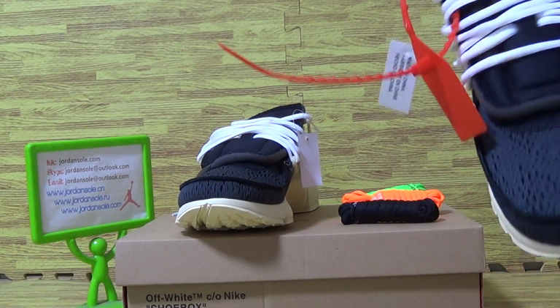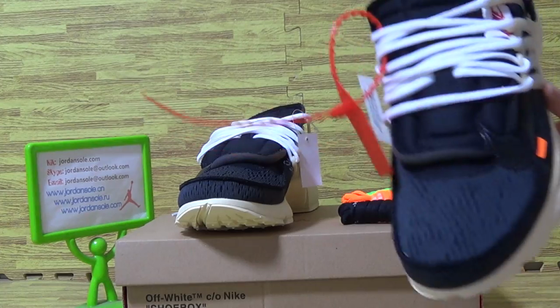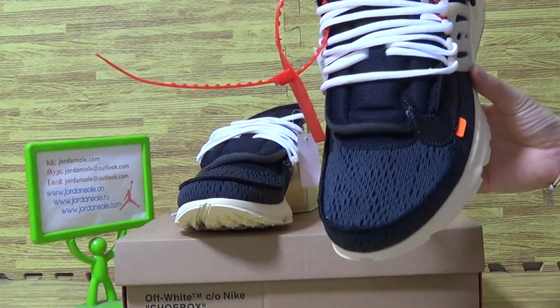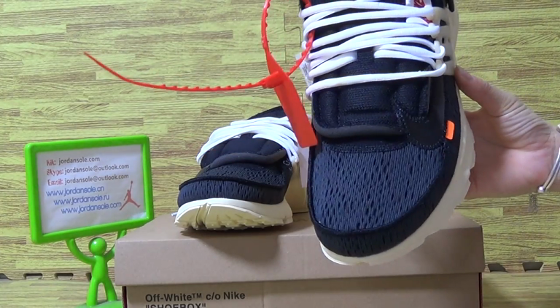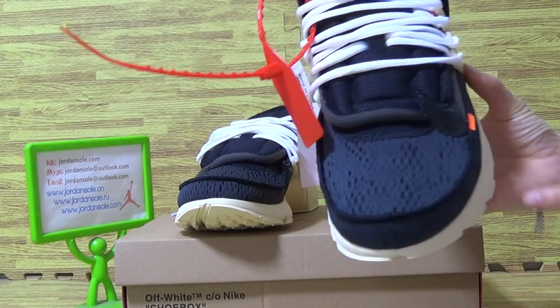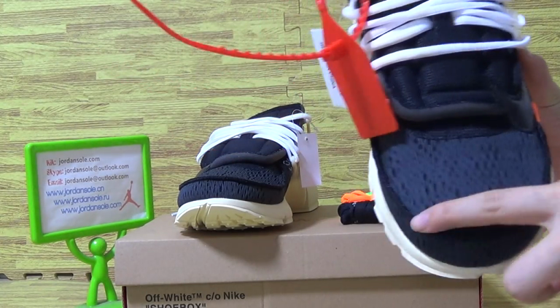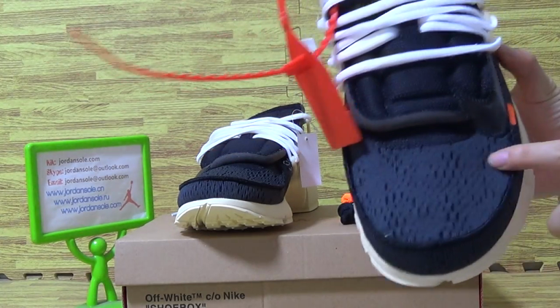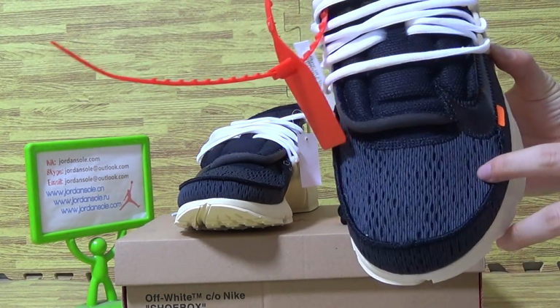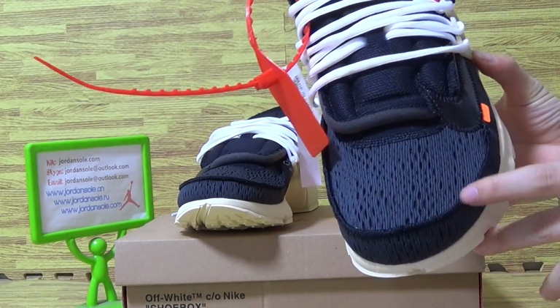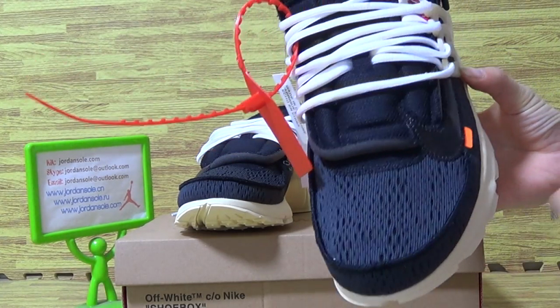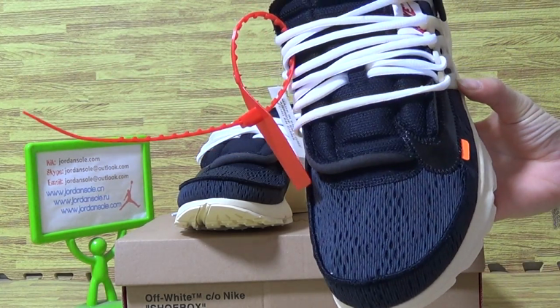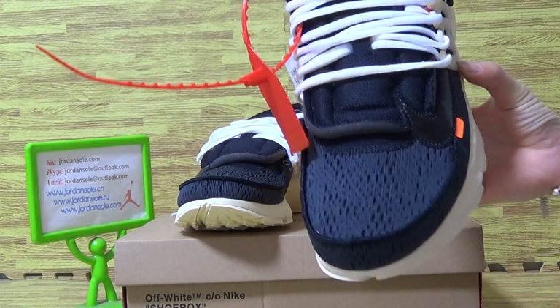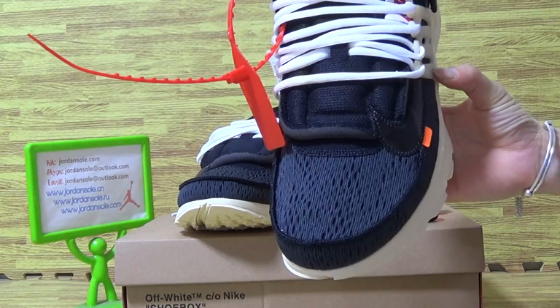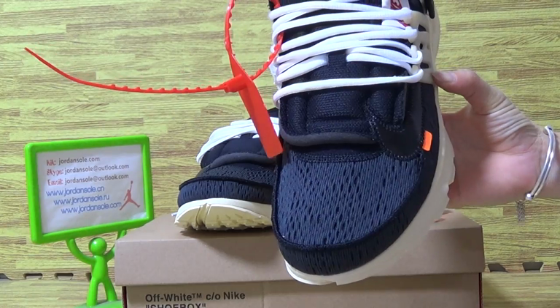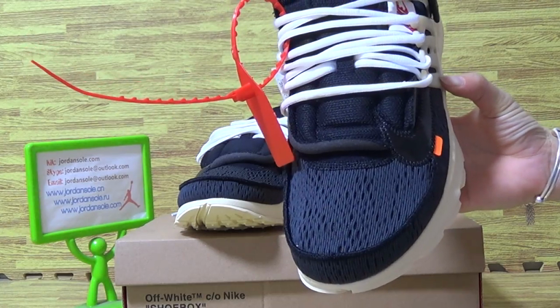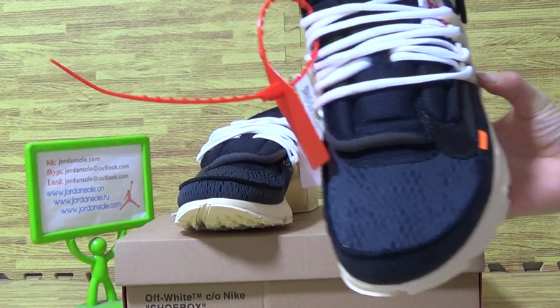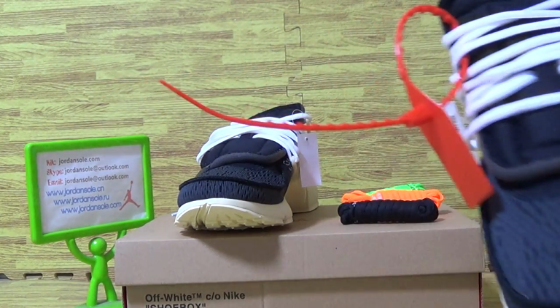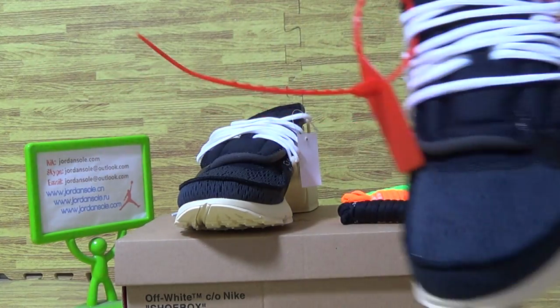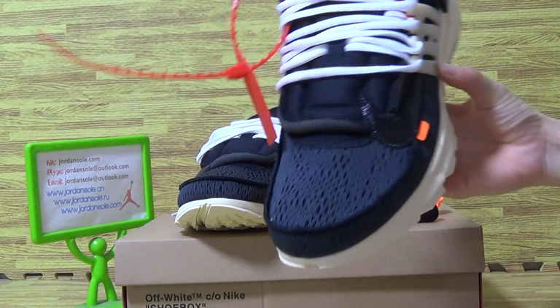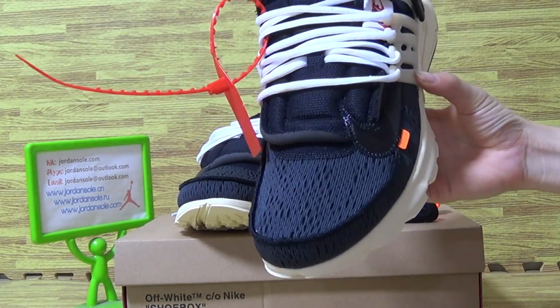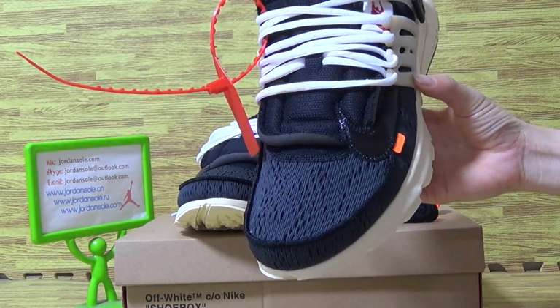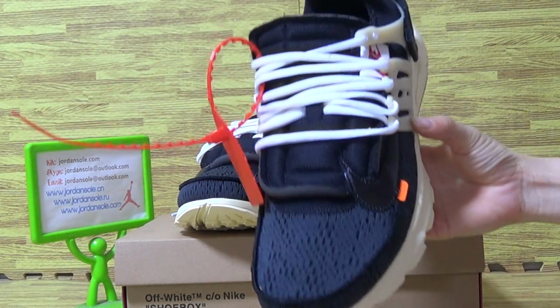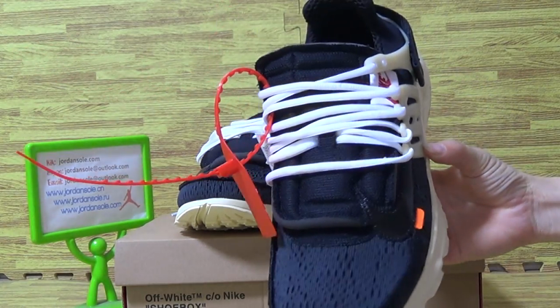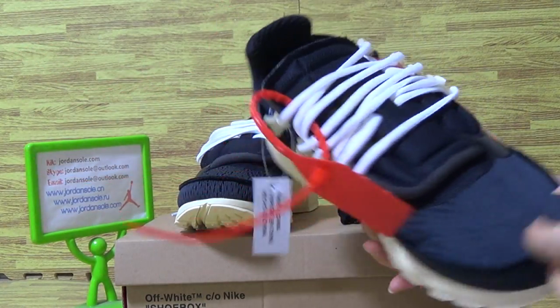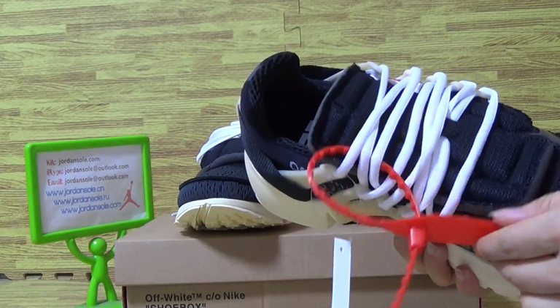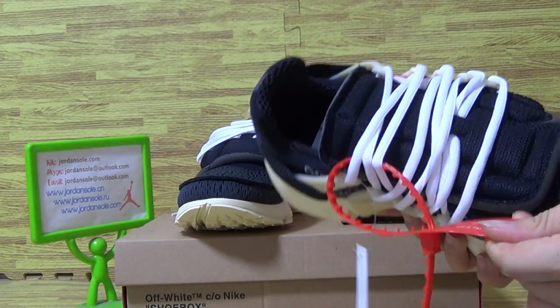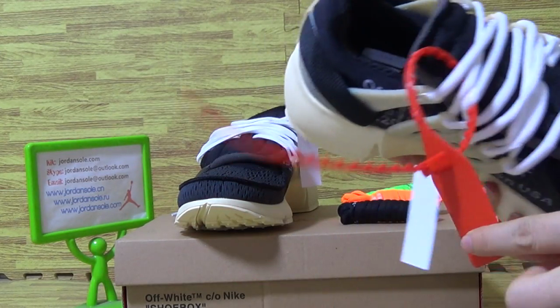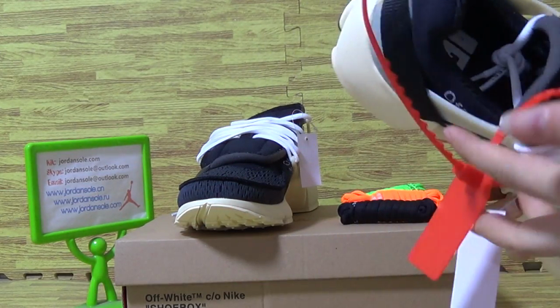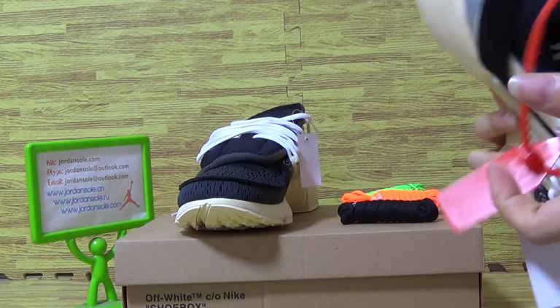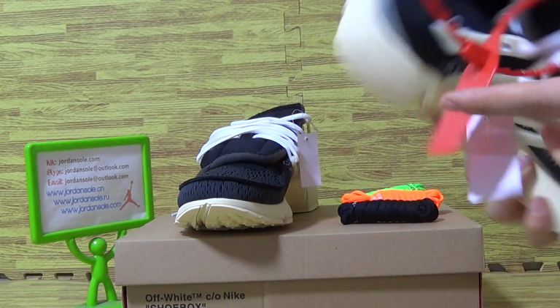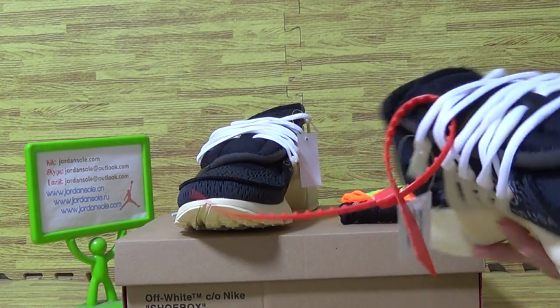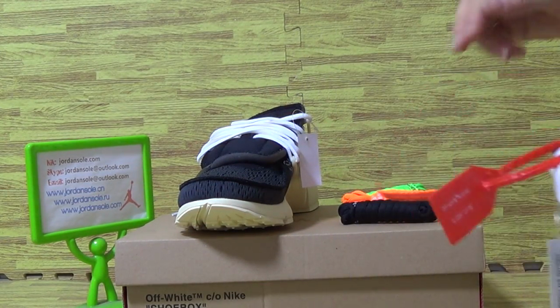Now let's have a look at these shoes. Have black shoes top. On the tongue, come with the red label.